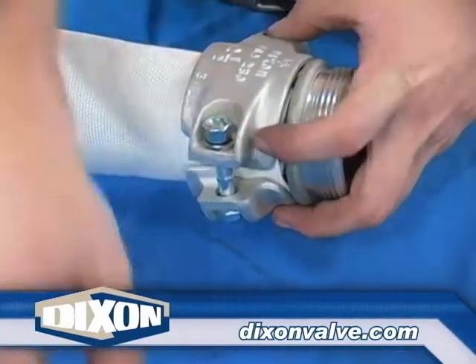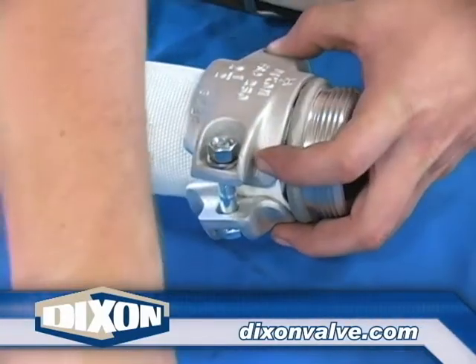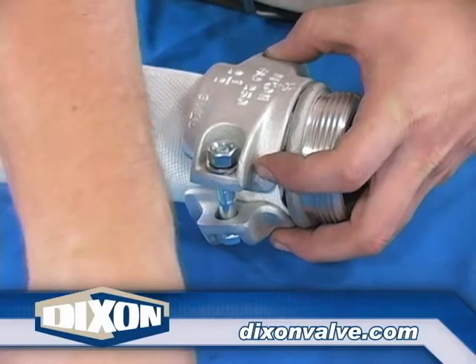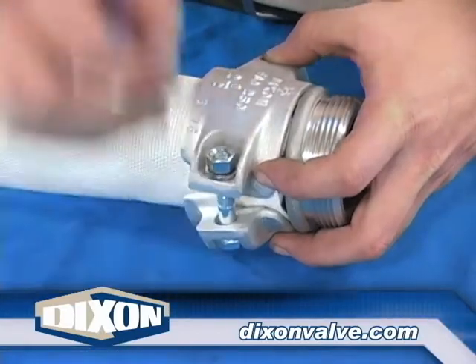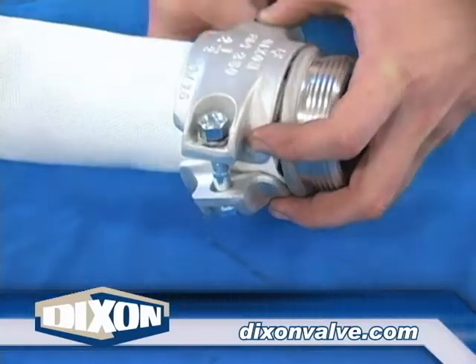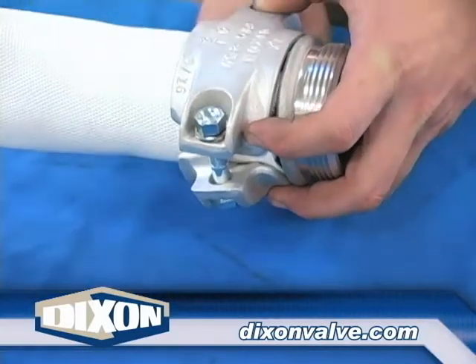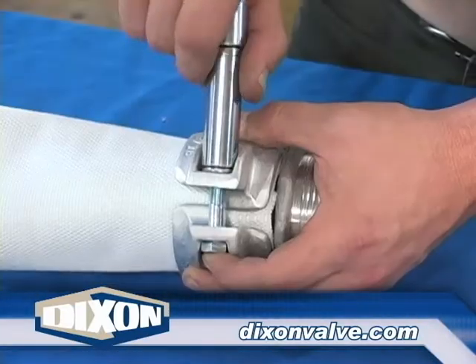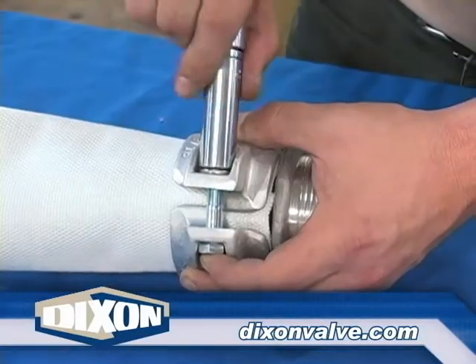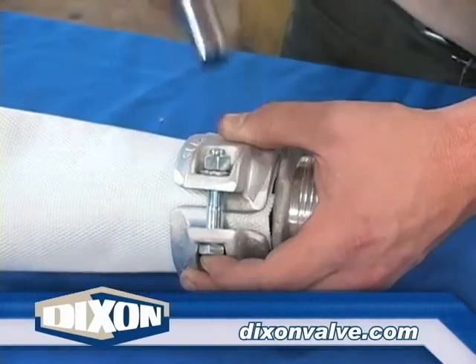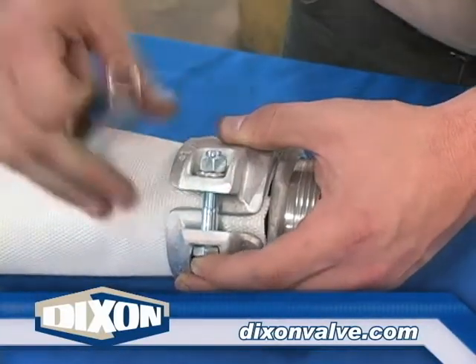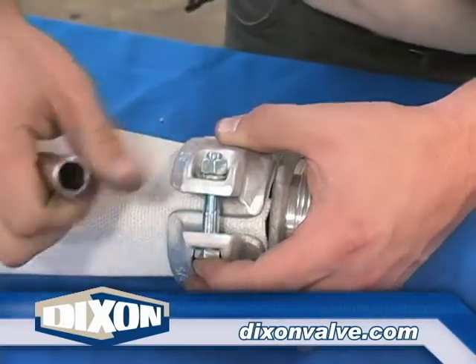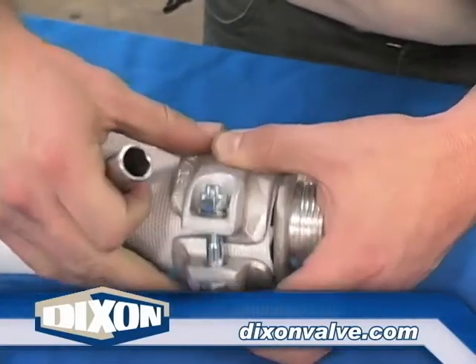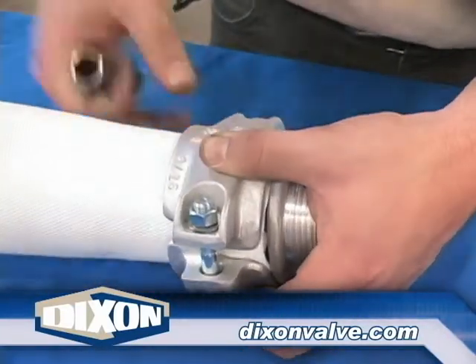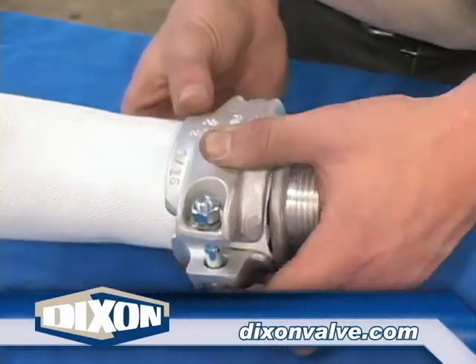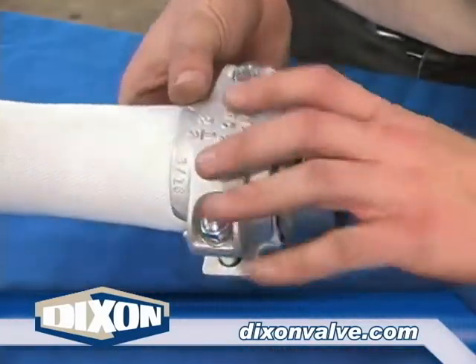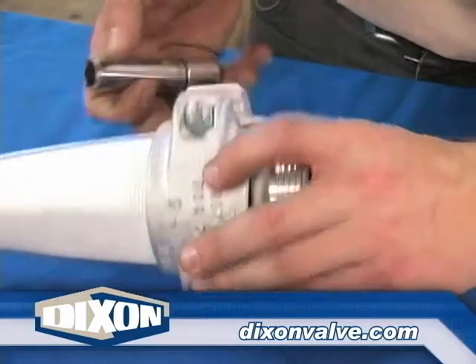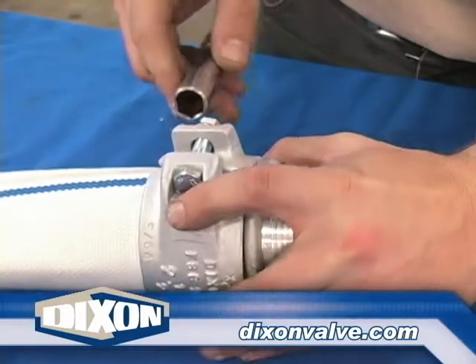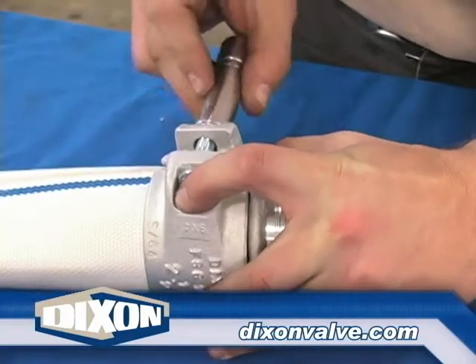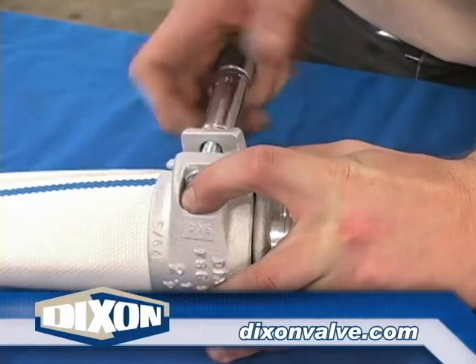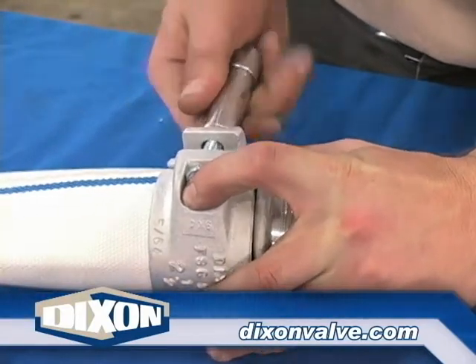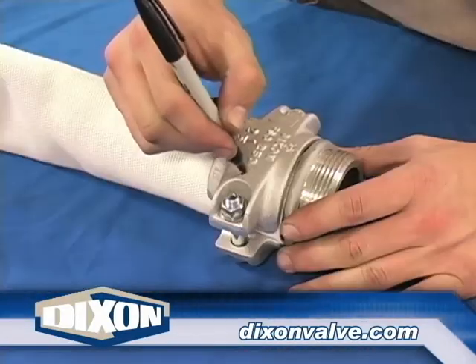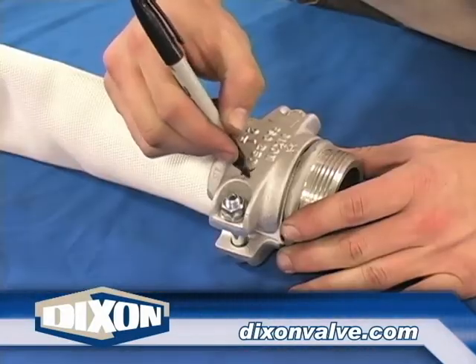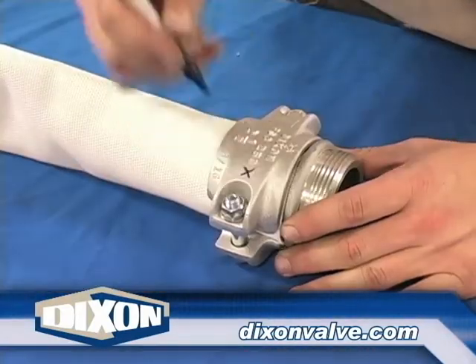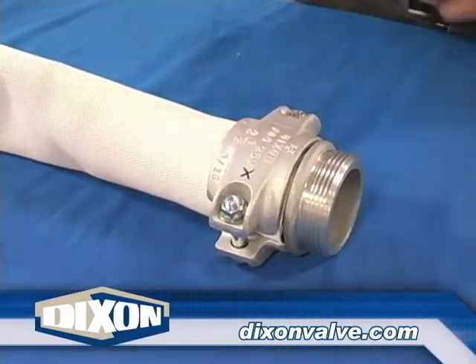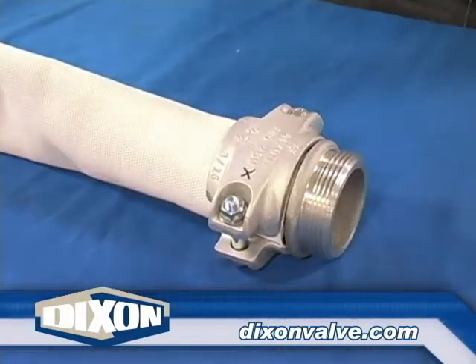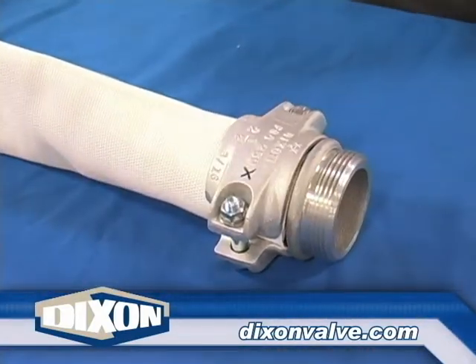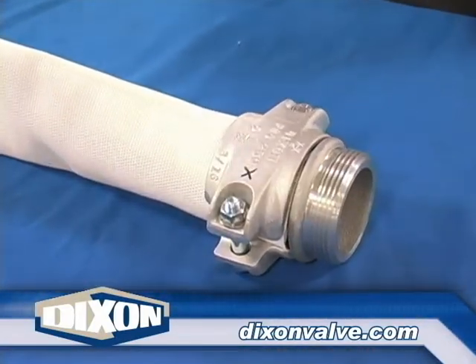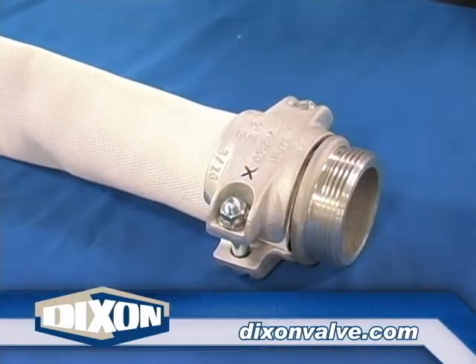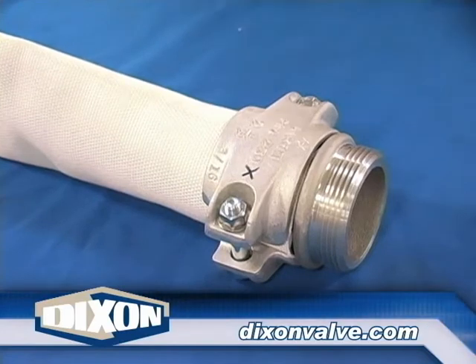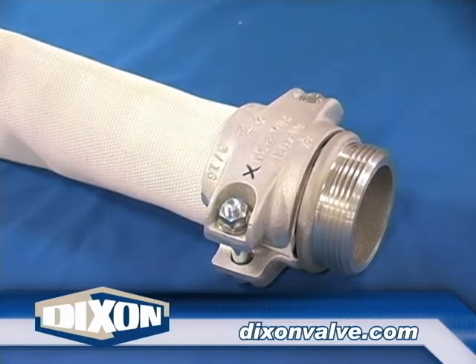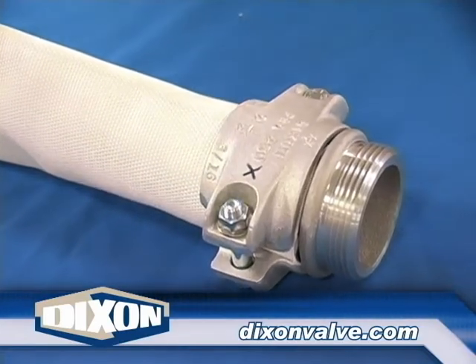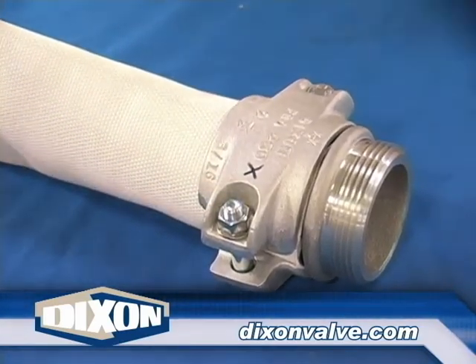Repeat the process for the other side. Using a socket, tighten the nut so there is an equal amount of thread showing past both nuts. Place a mark near one nut. This mark indicates the starting point for the bolt tightening sequence.